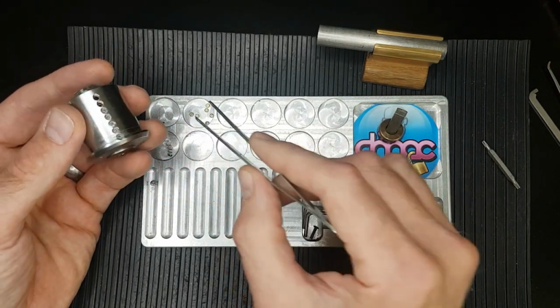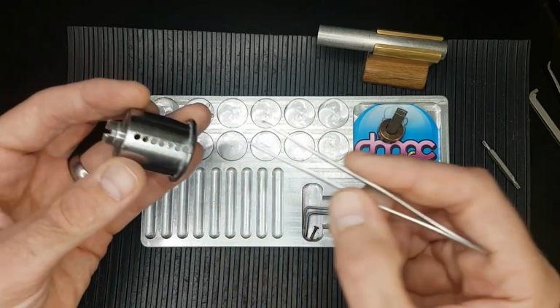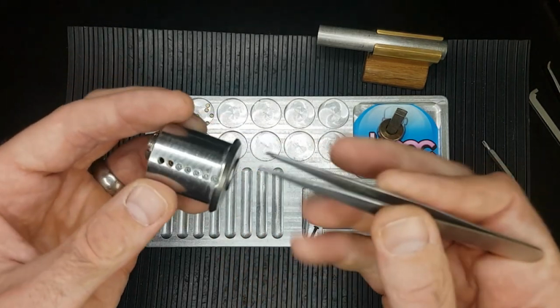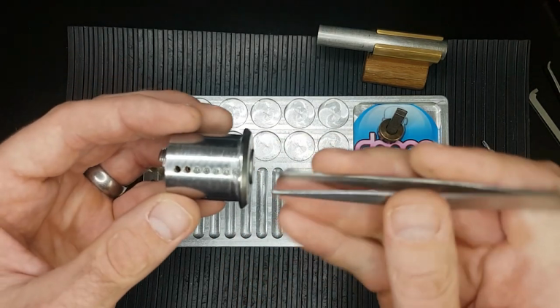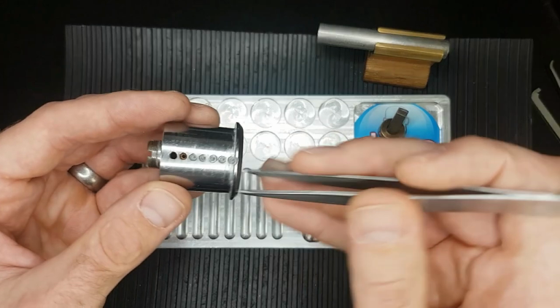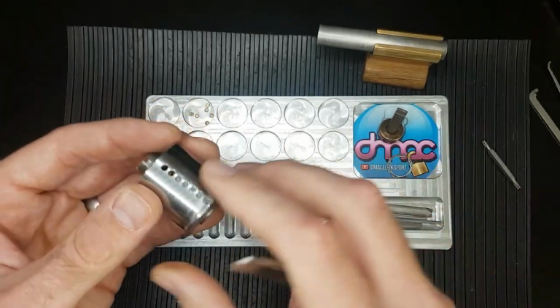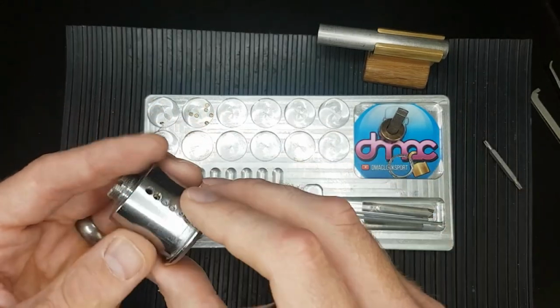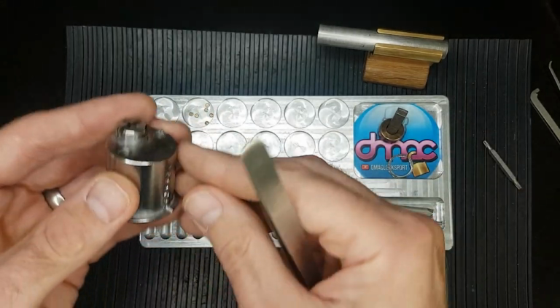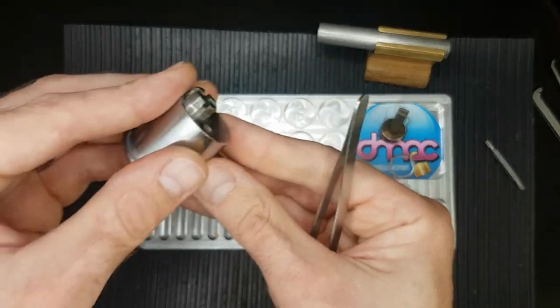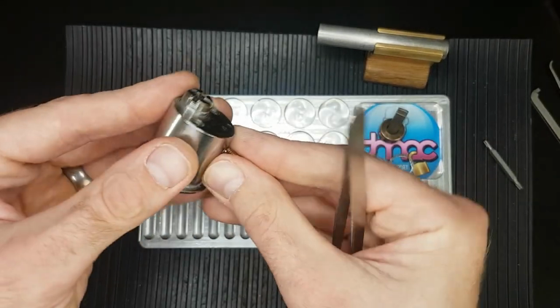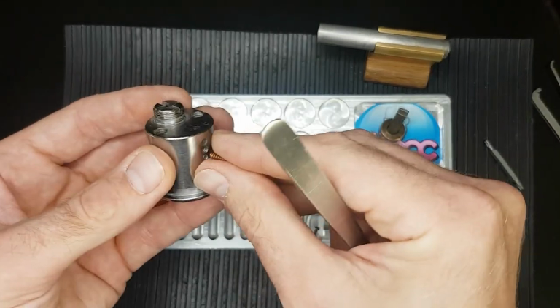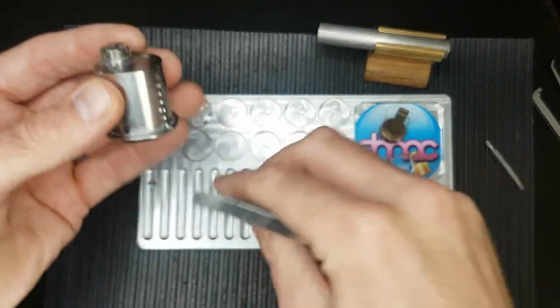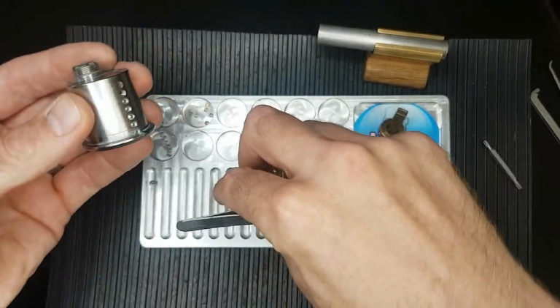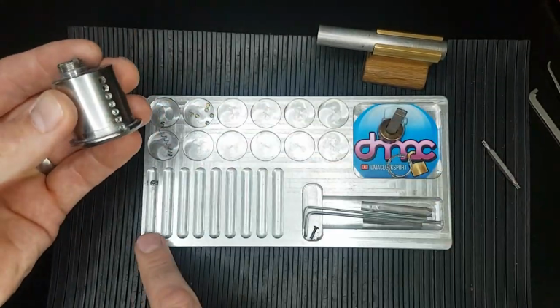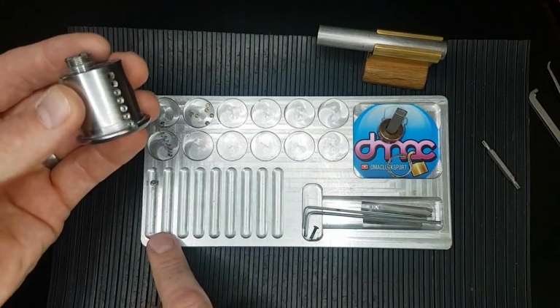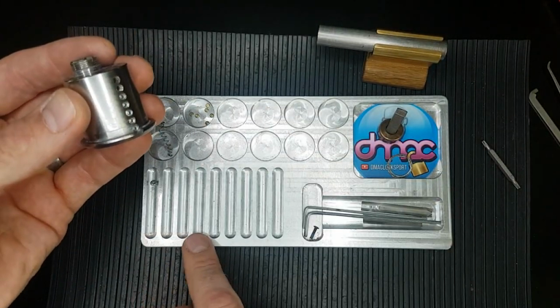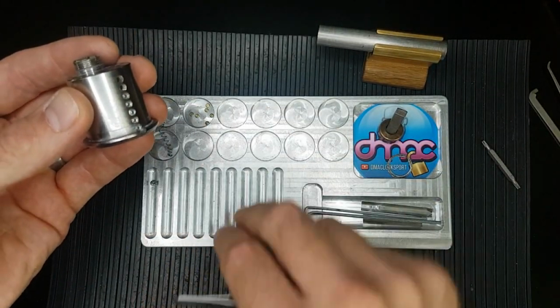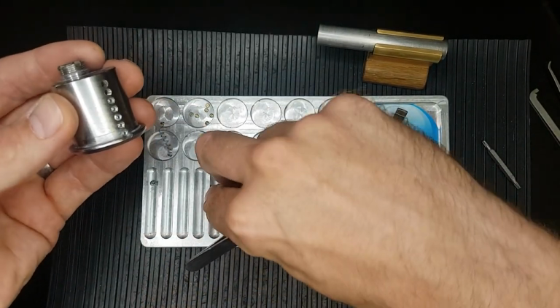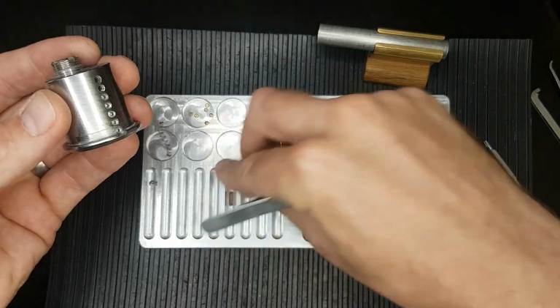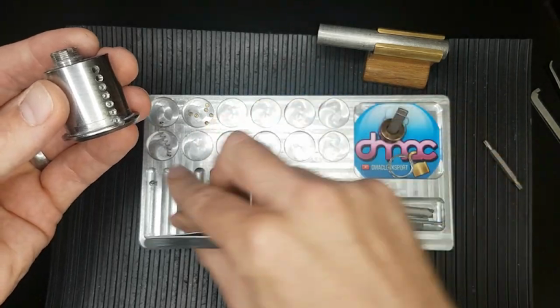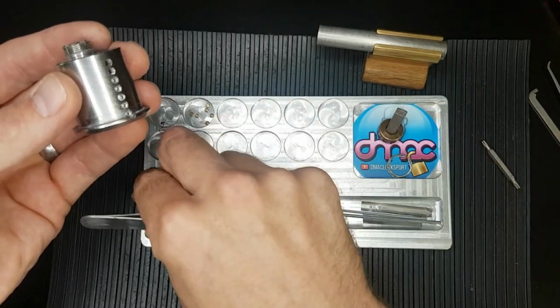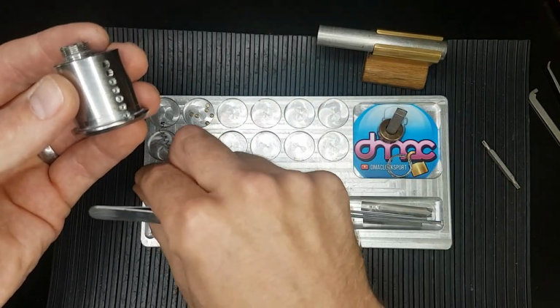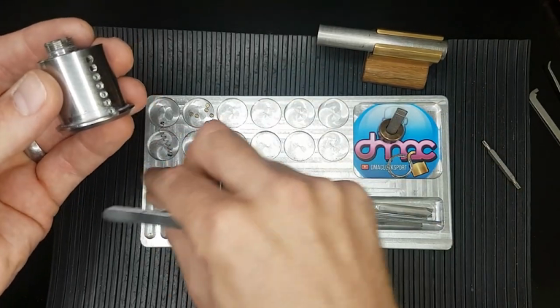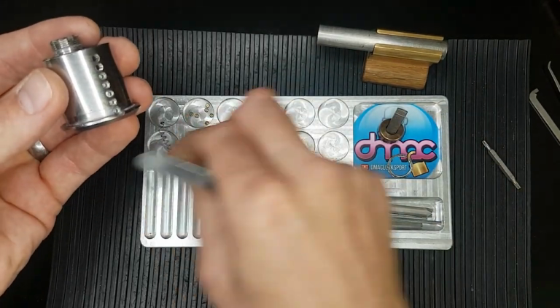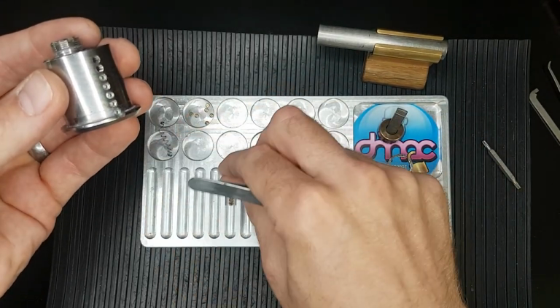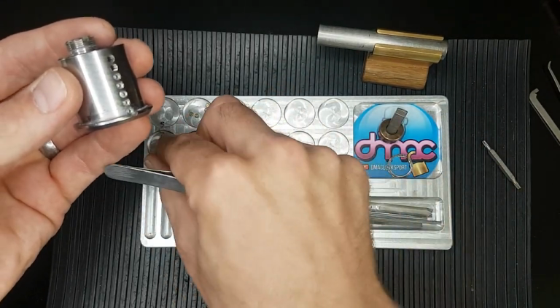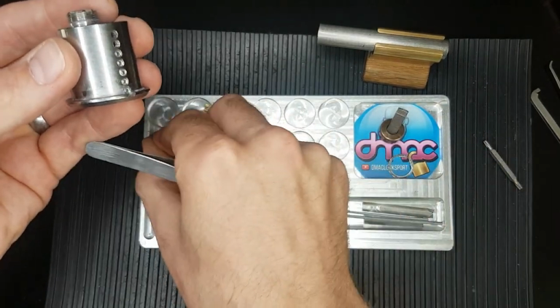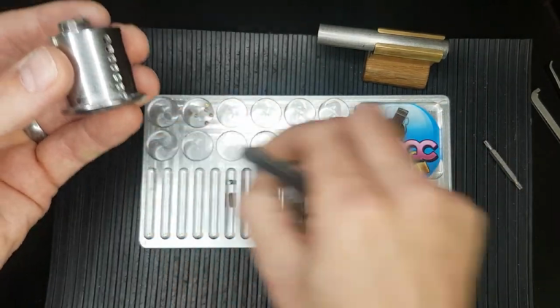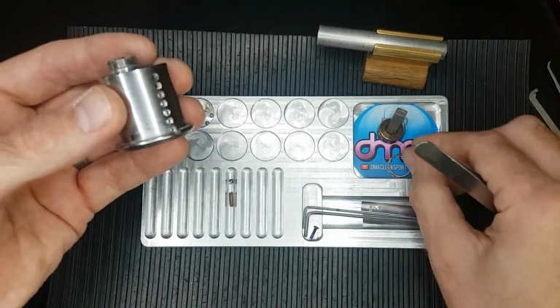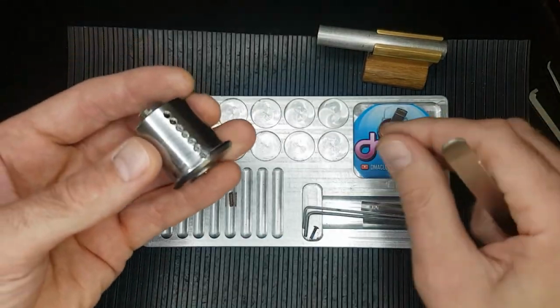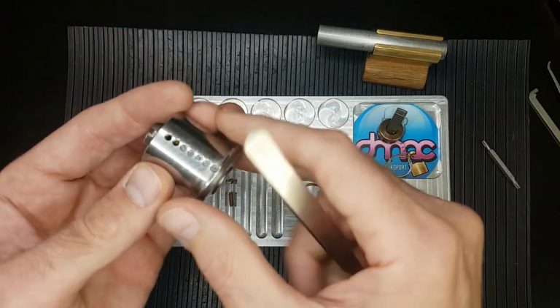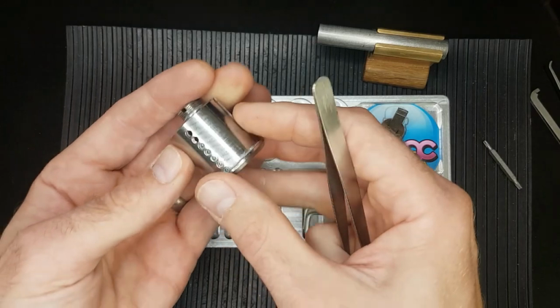The master wafers kind of made the picking easier. Yeah, they made the picking easier so I decided to get rid of those. We've got a key pin and a standard.